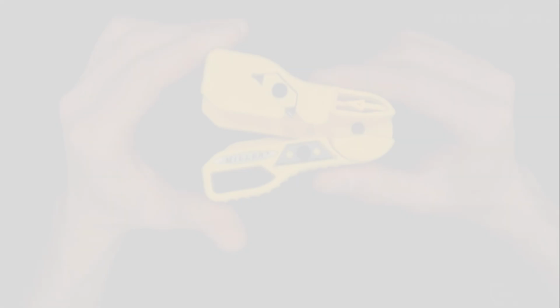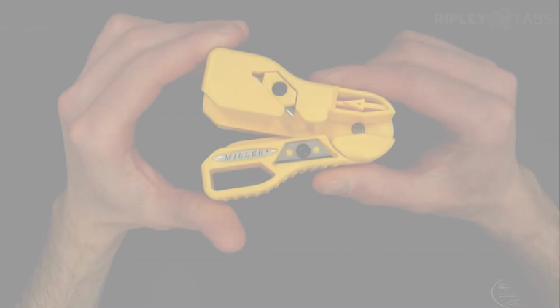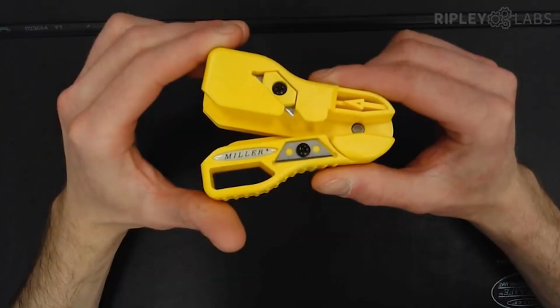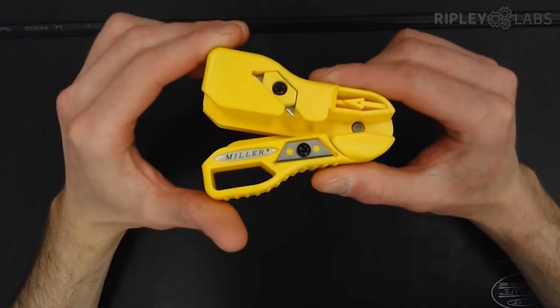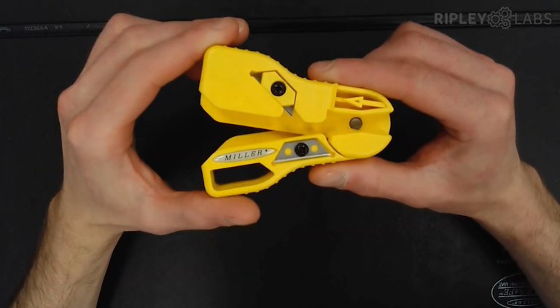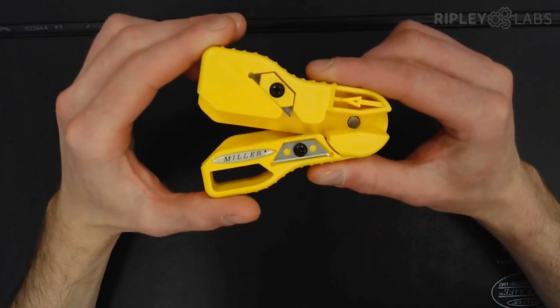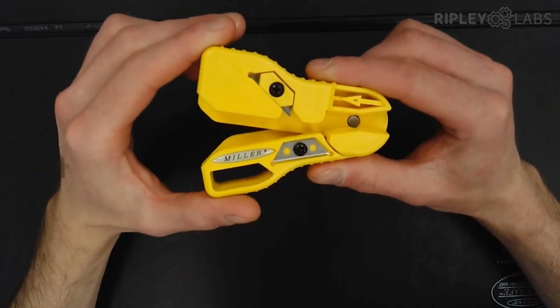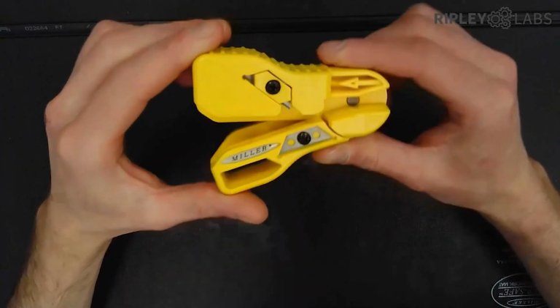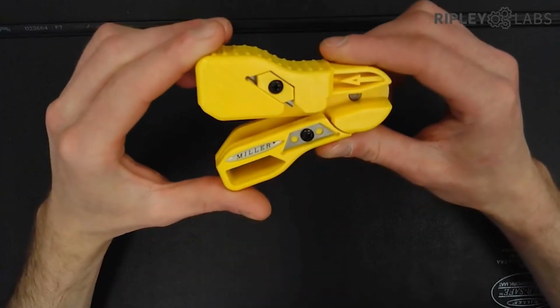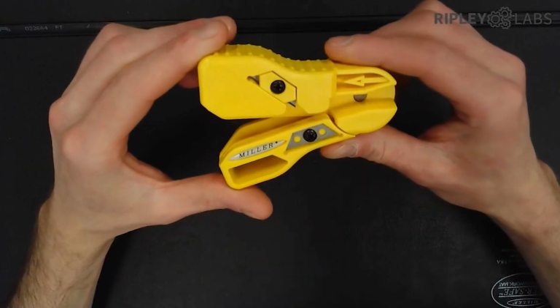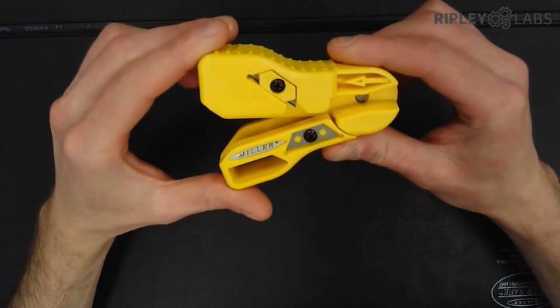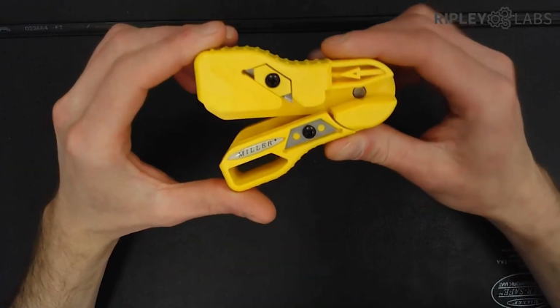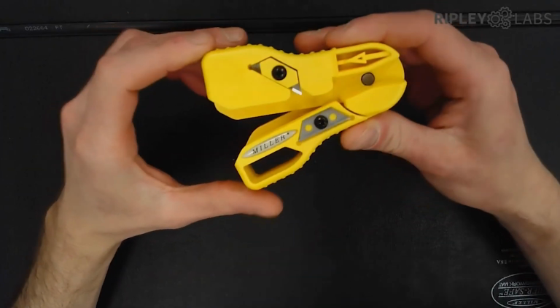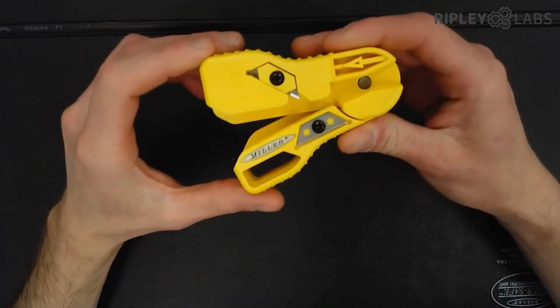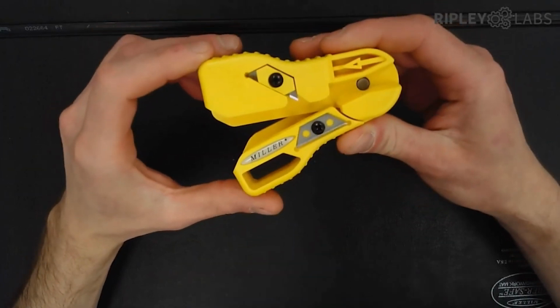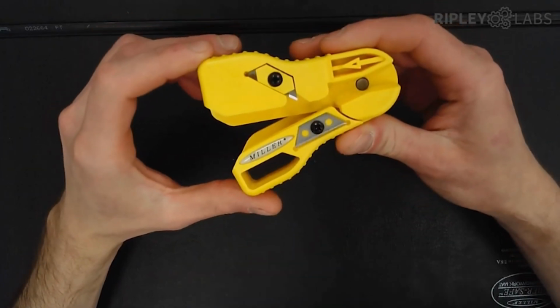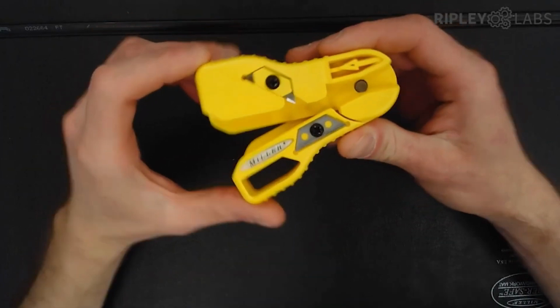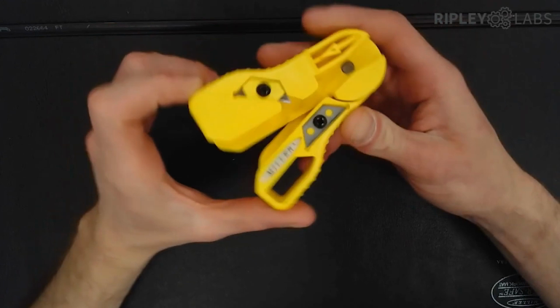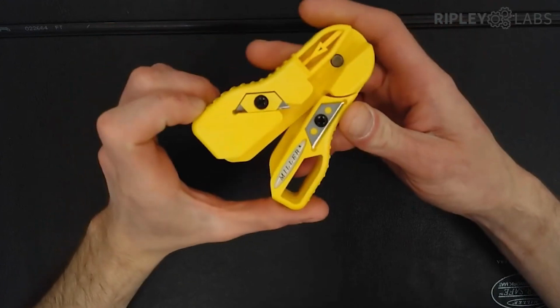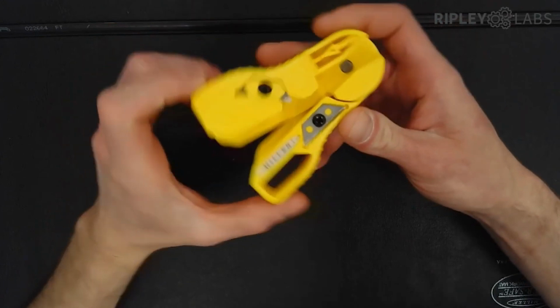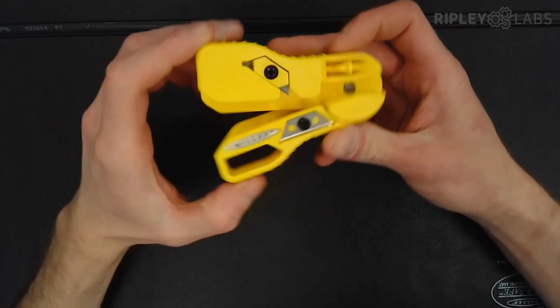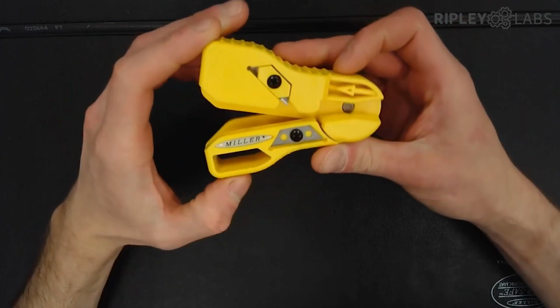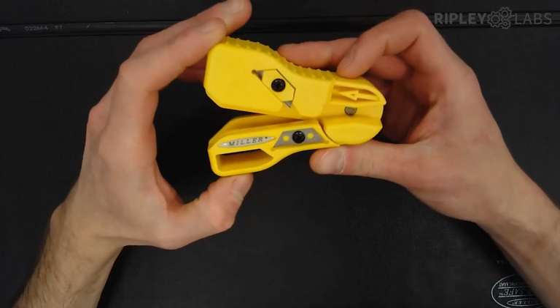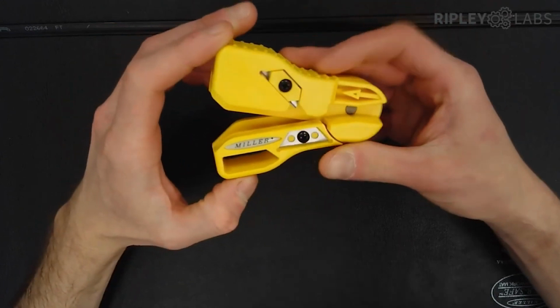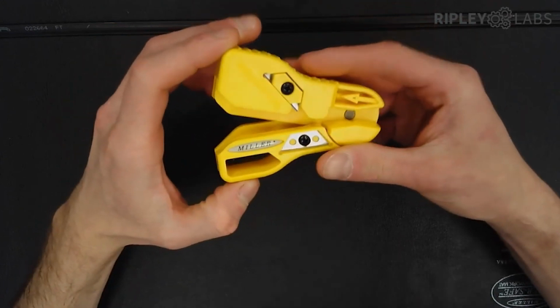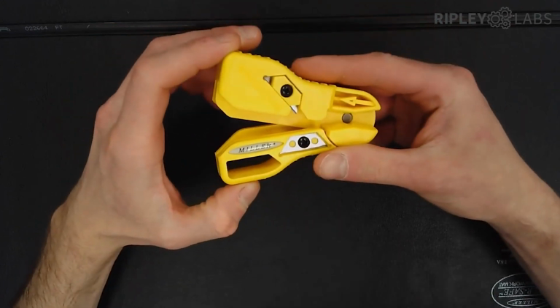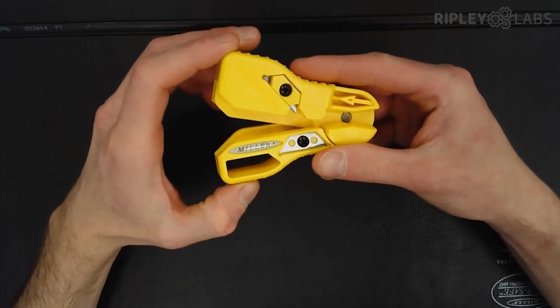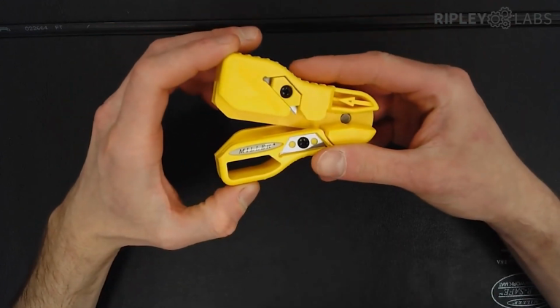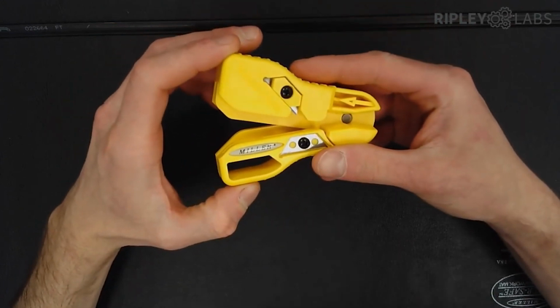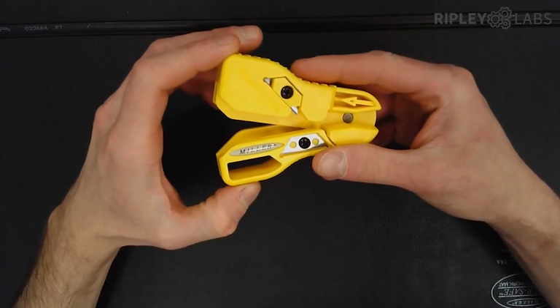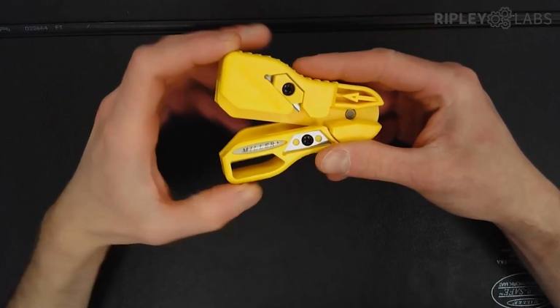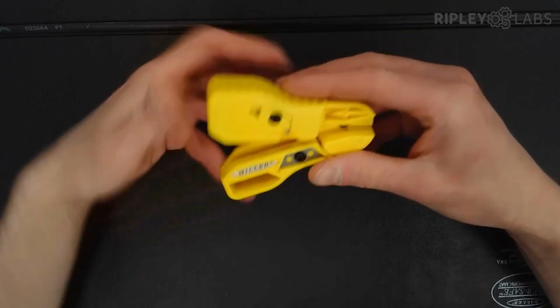This is the Miller MB037120, our fiber to the home flat drop toner wire slitter. This is the perfect tool to safely remove the toner wire on all standard size tonable flat drop fiber cables.